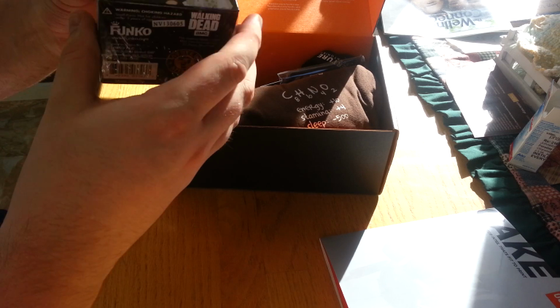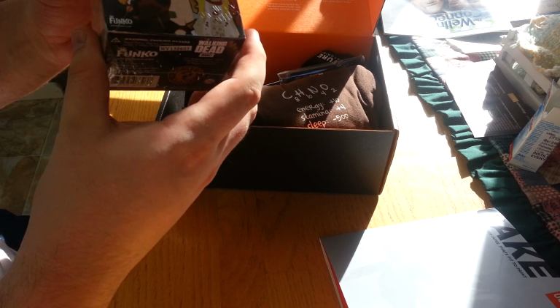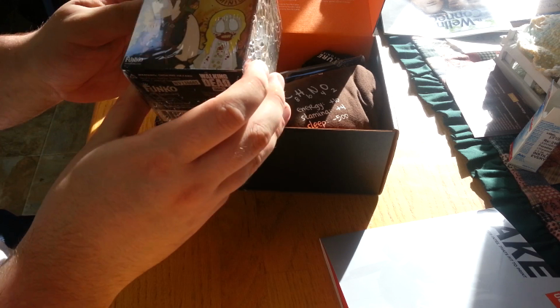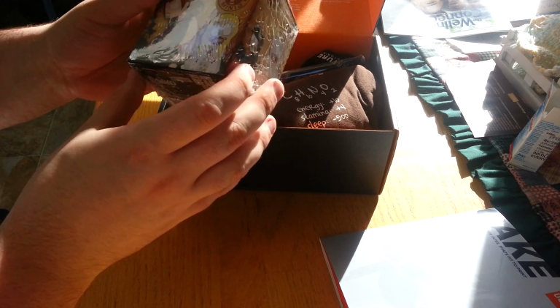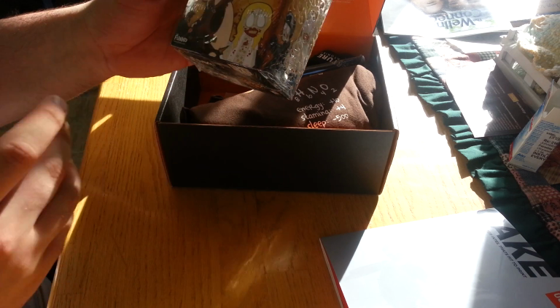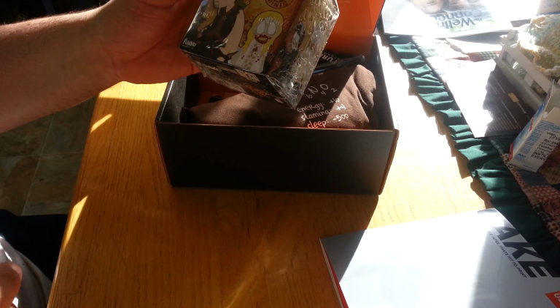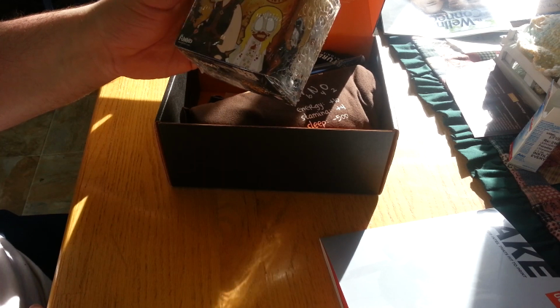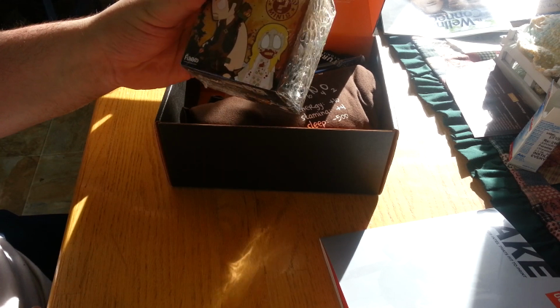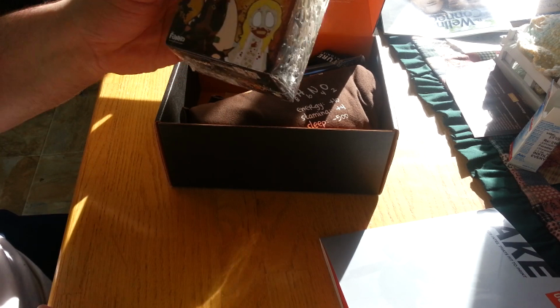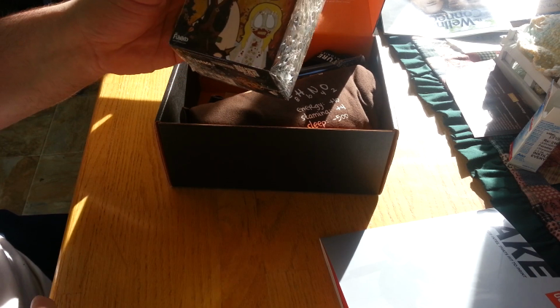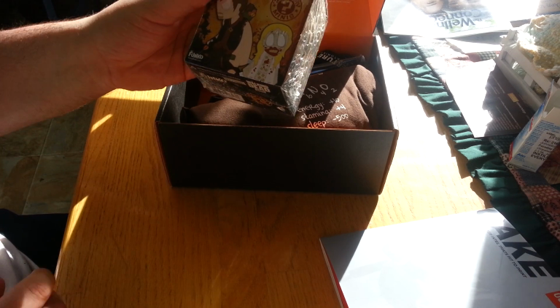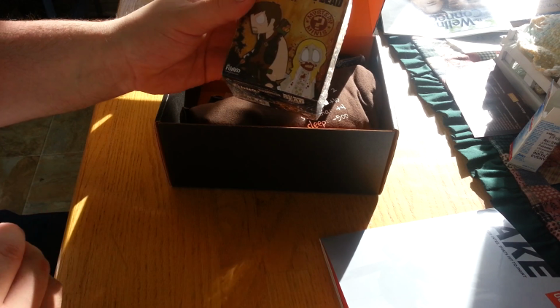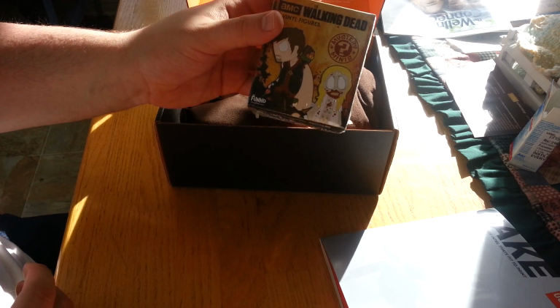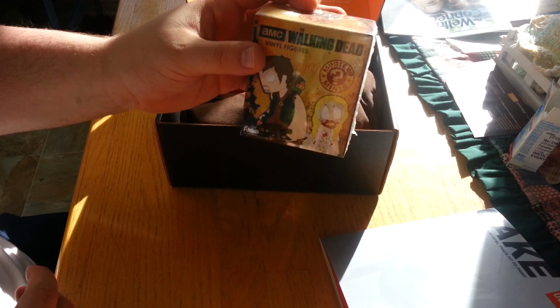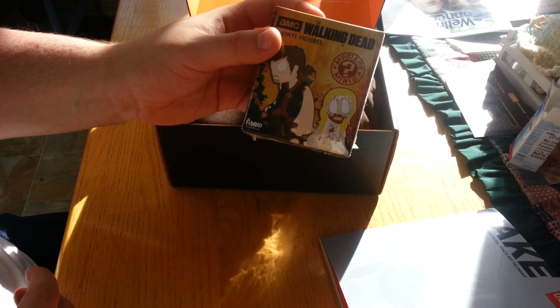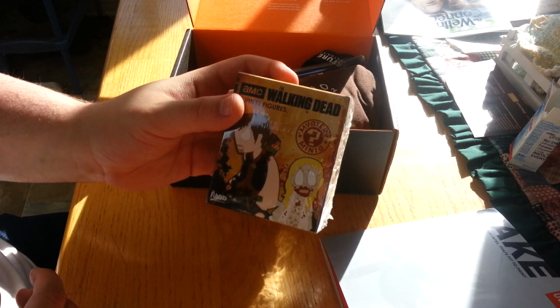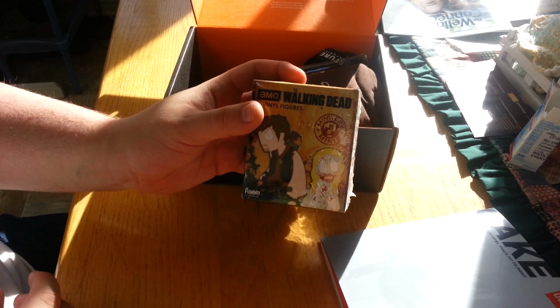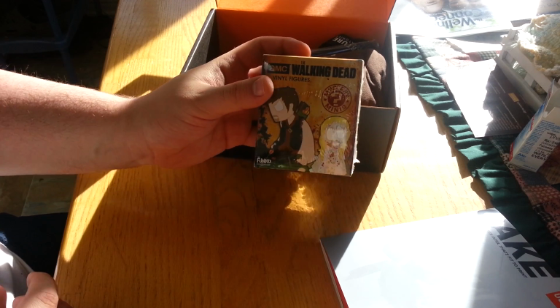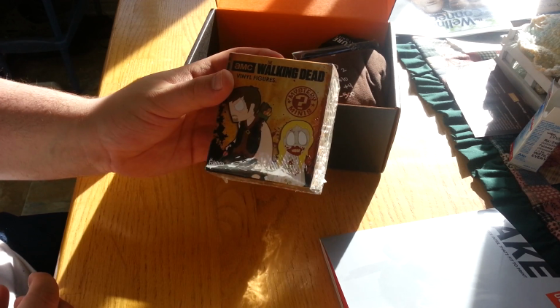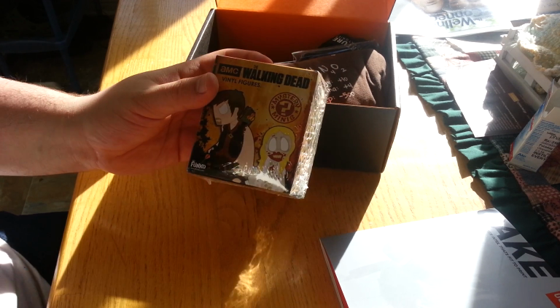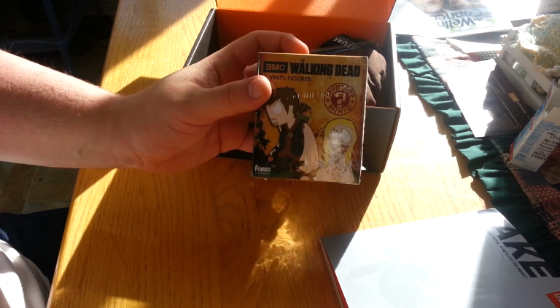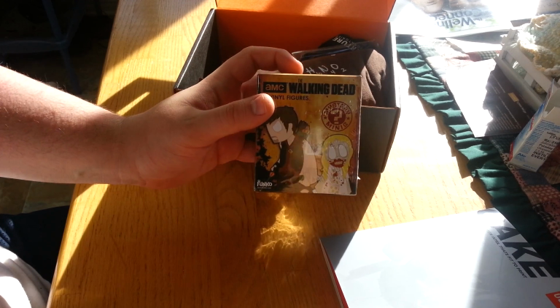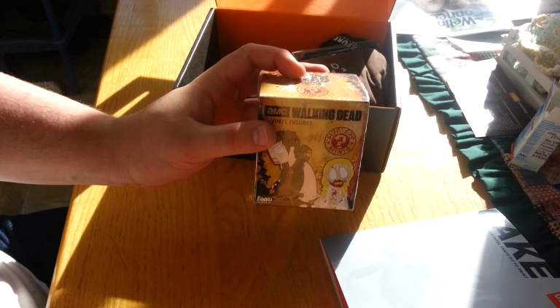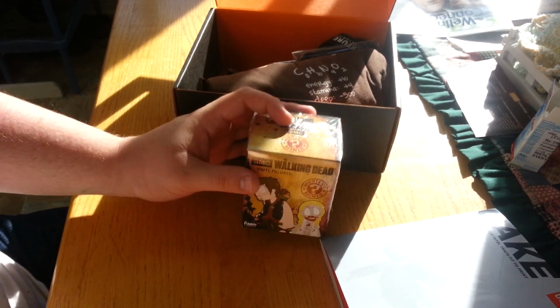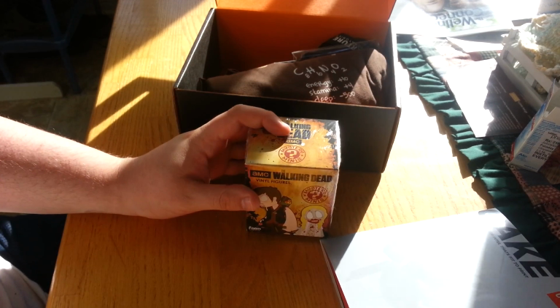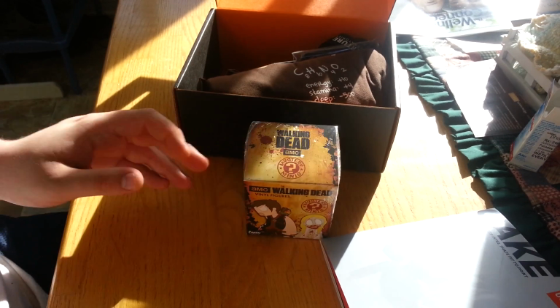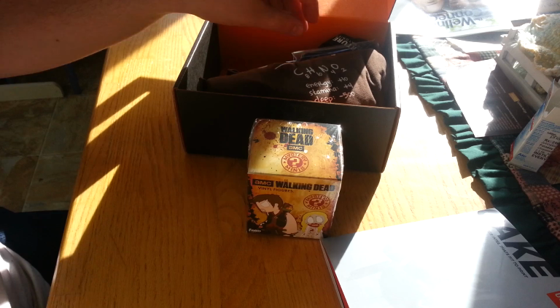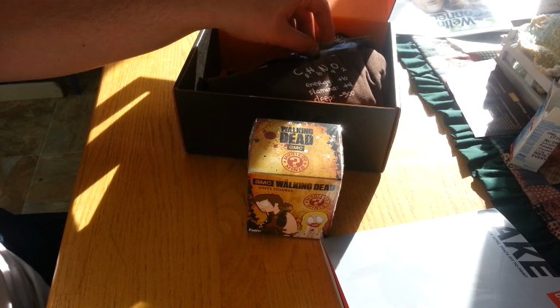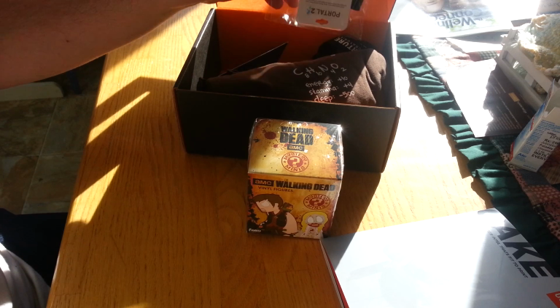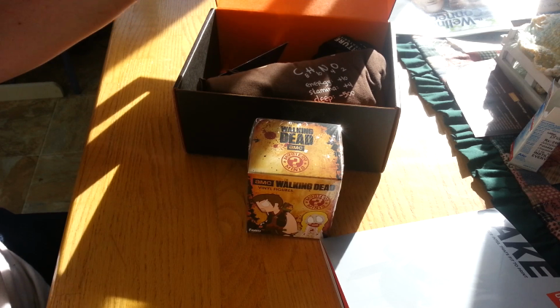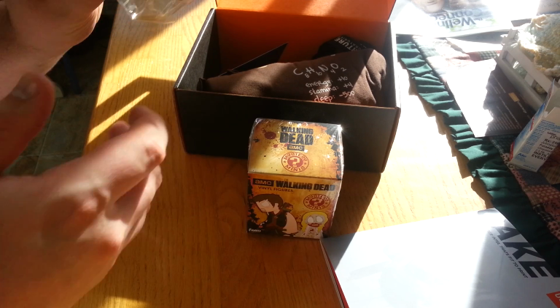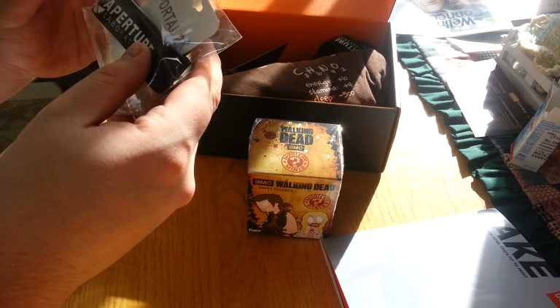I suppose I should open it just so I can see what's in there. I mean, I can't do a proper unboxing if you don't see what's in there. But I'll do it last.